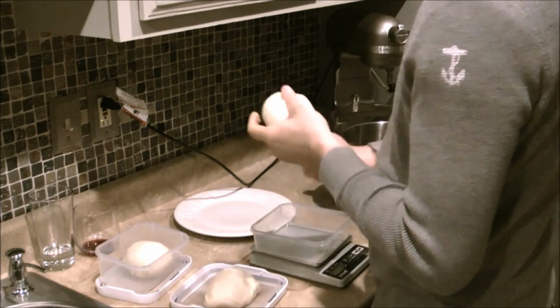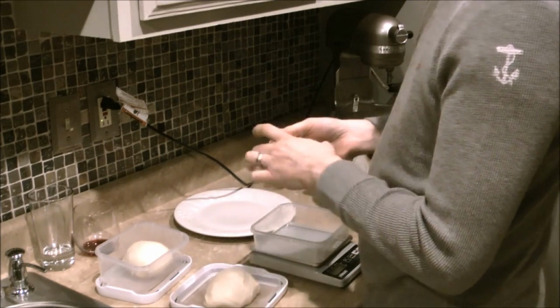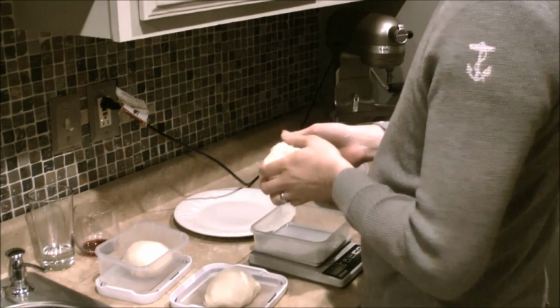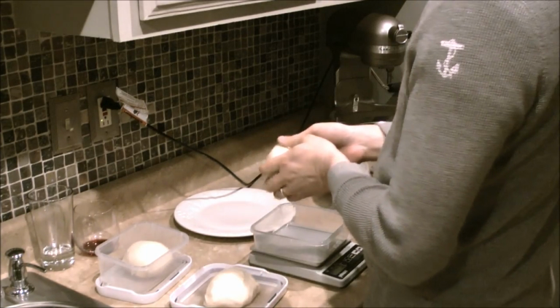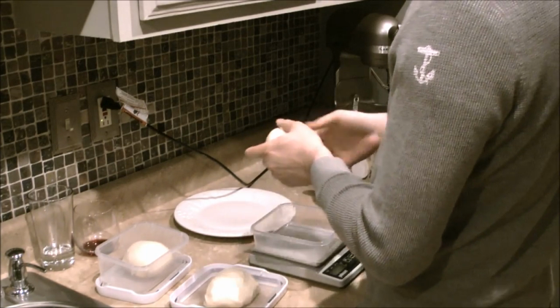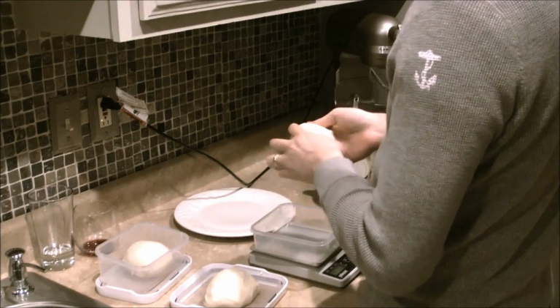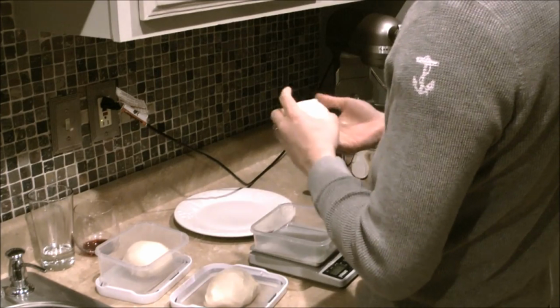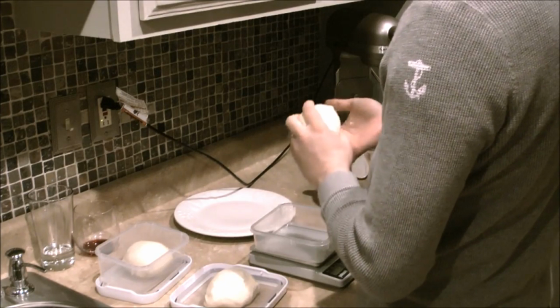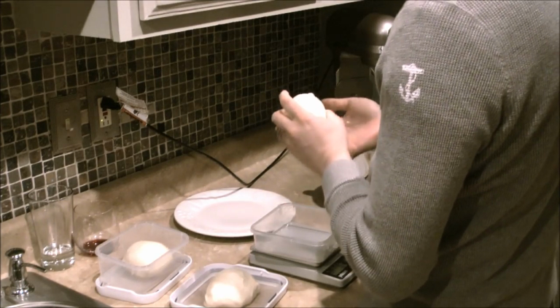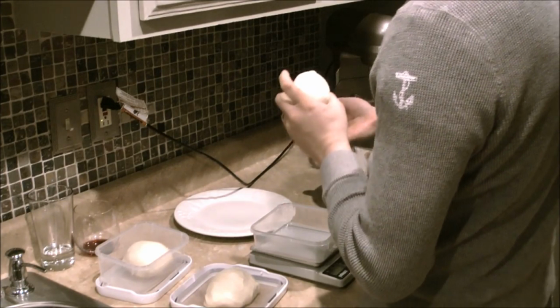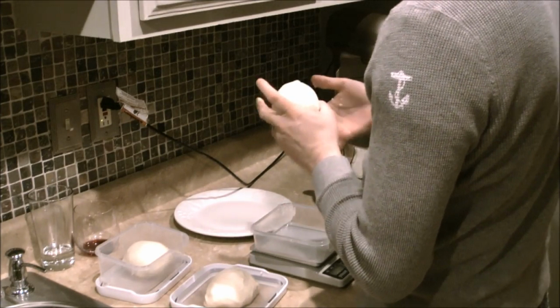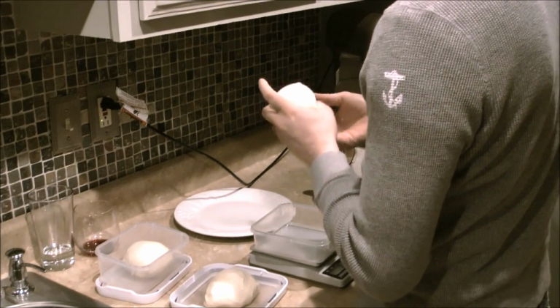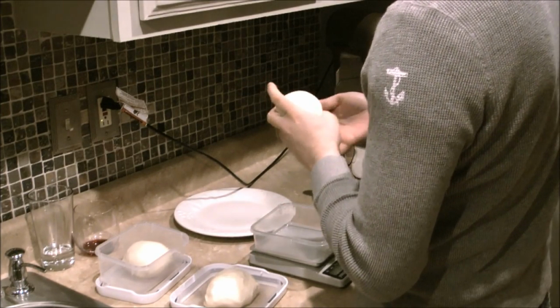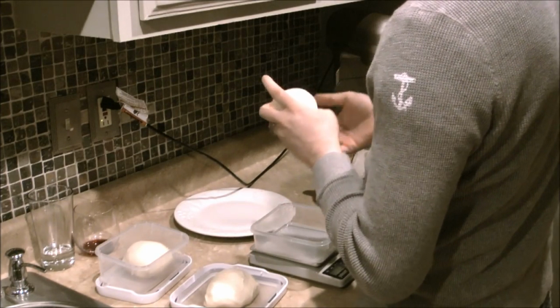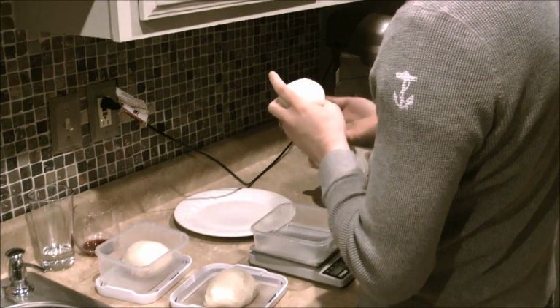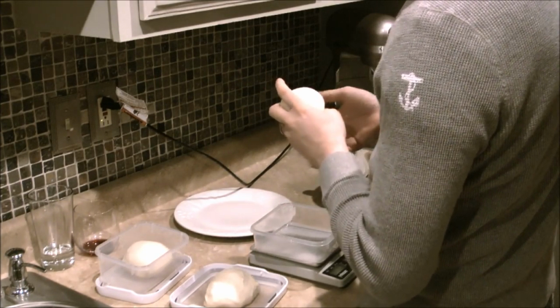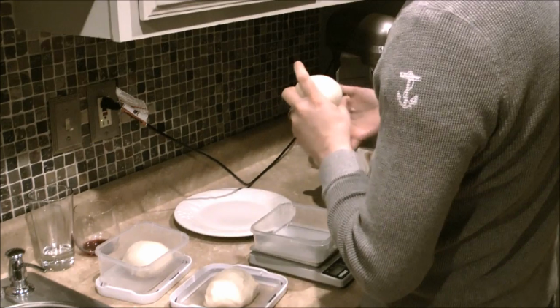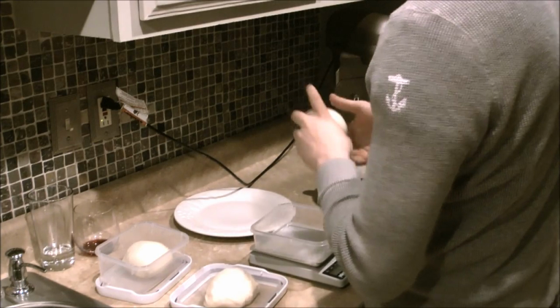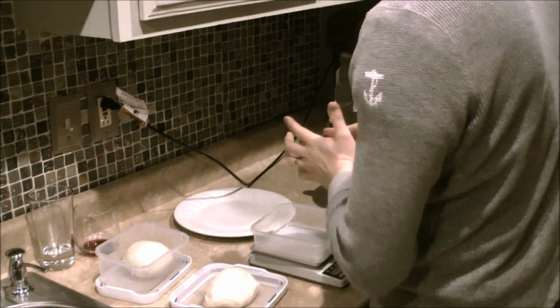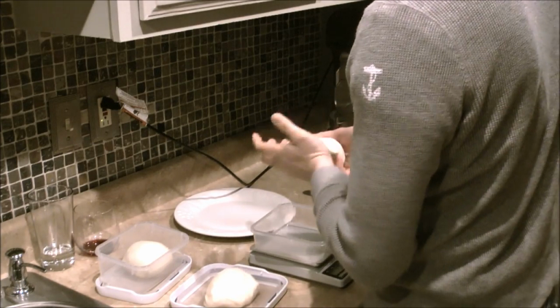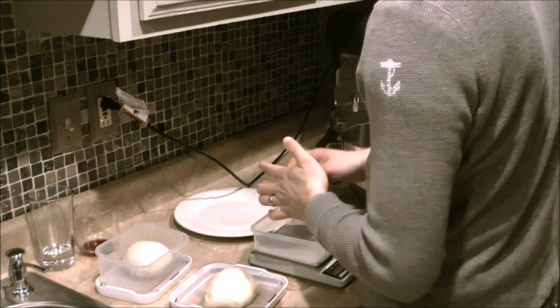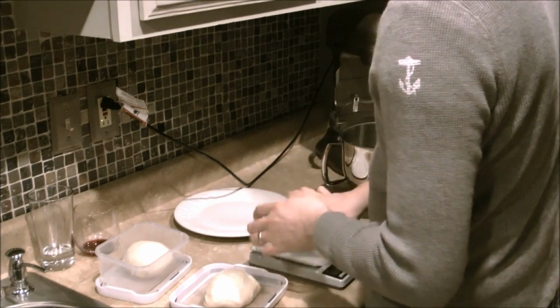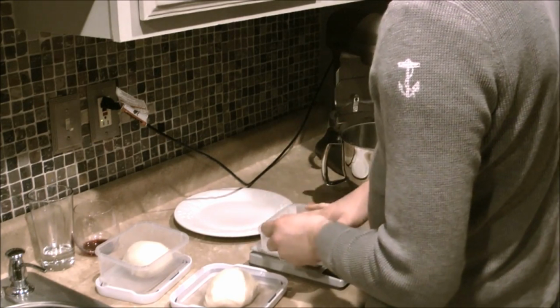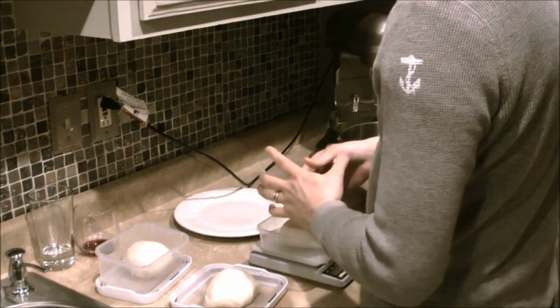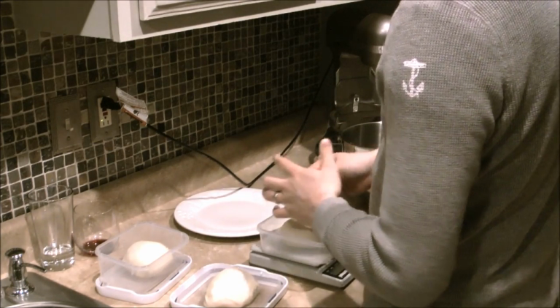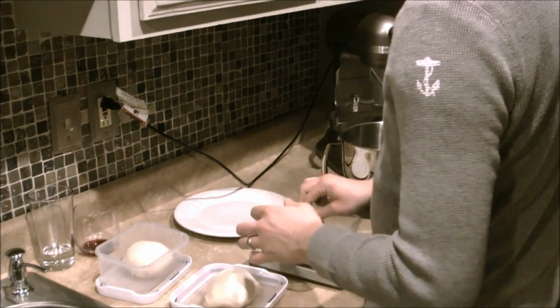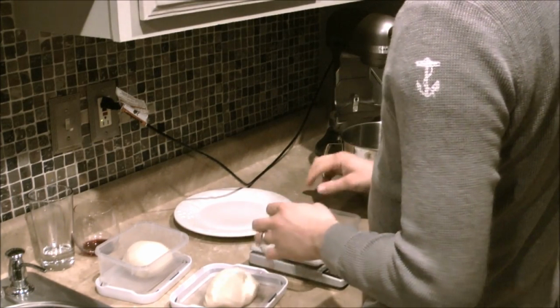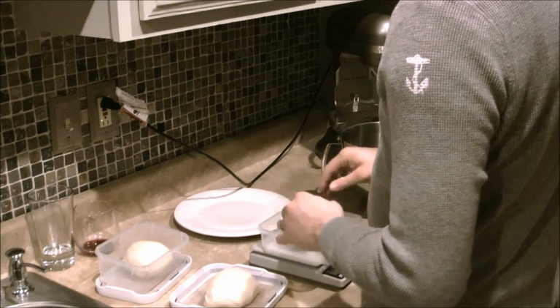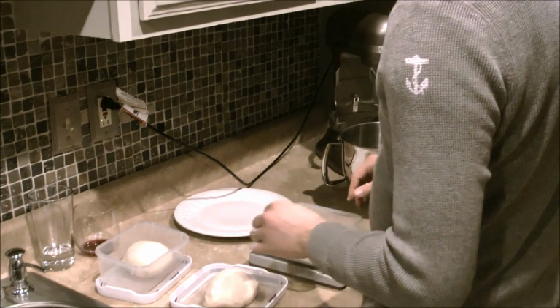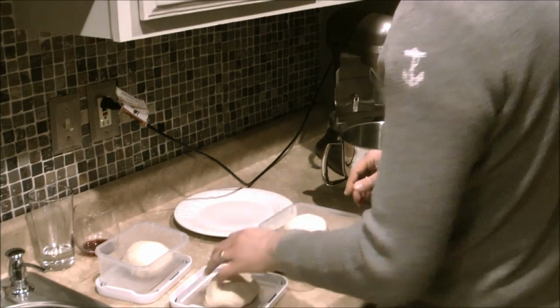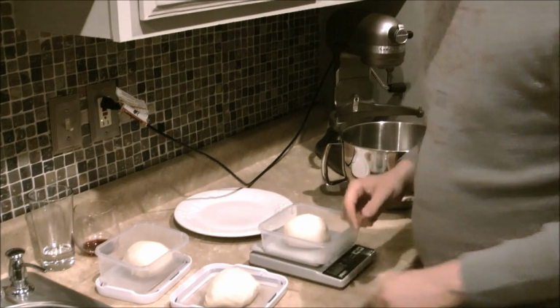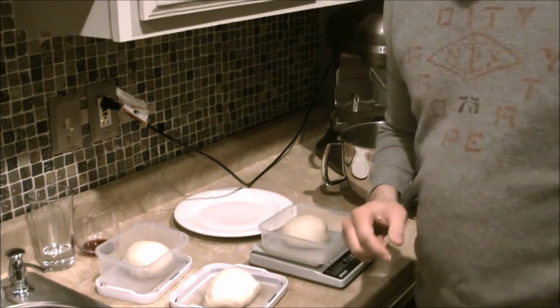I just put this in the fridge for a couple of days to slow rise. Really one day is enough, but two days is better. So that's it — enjoy.